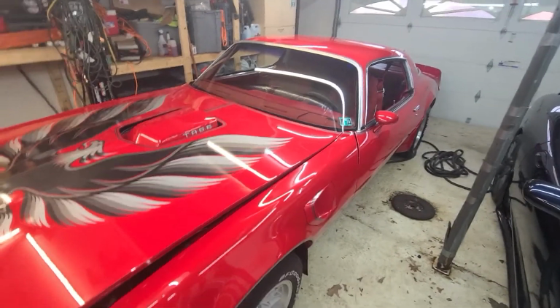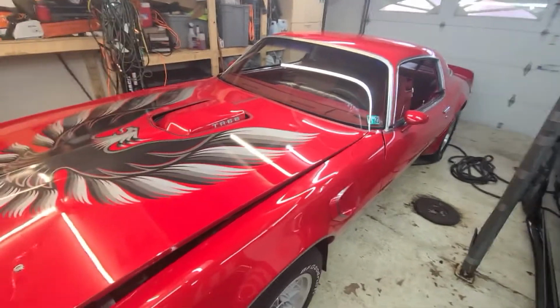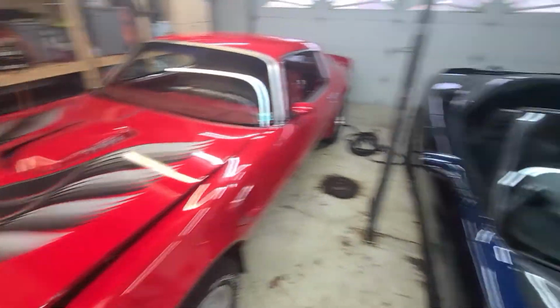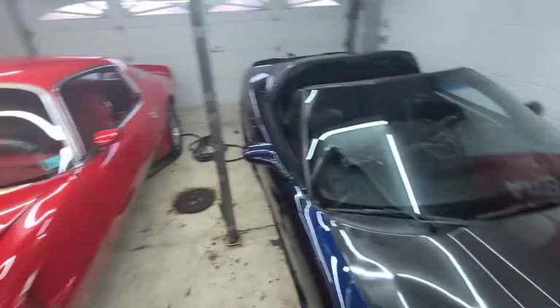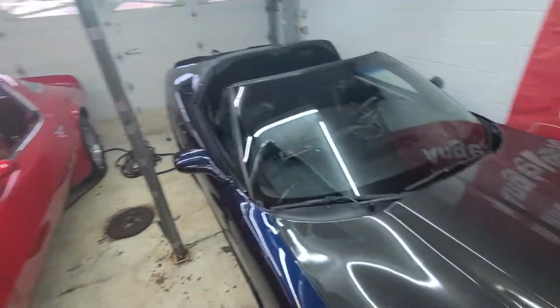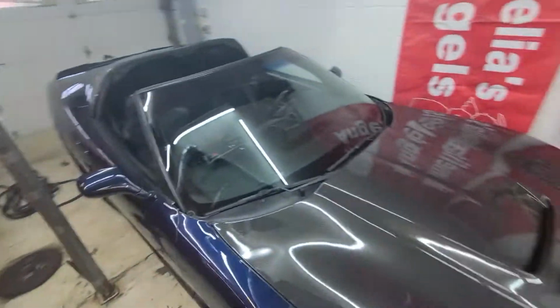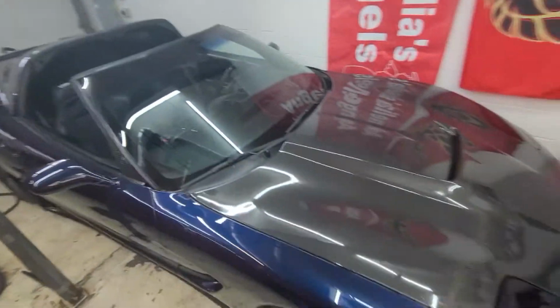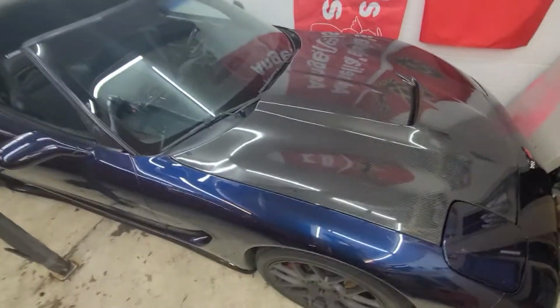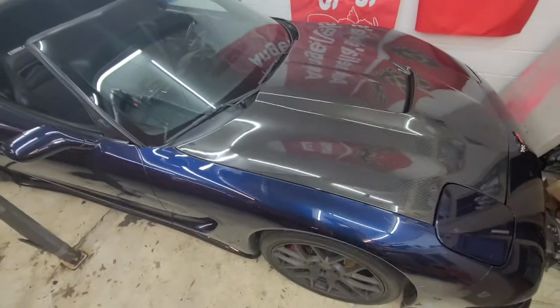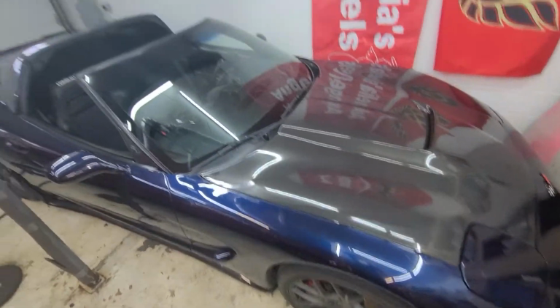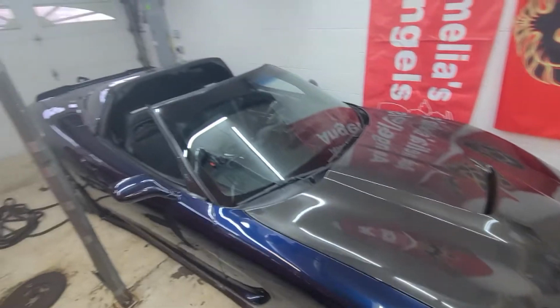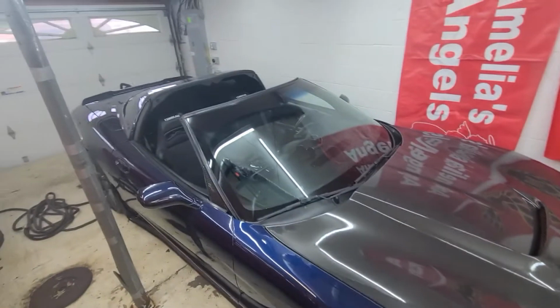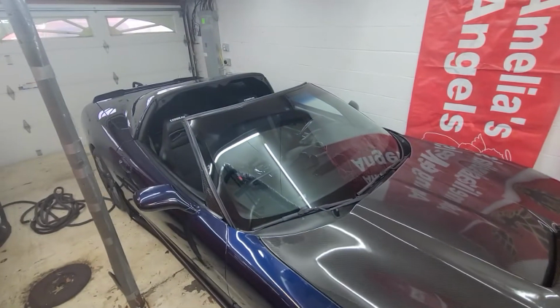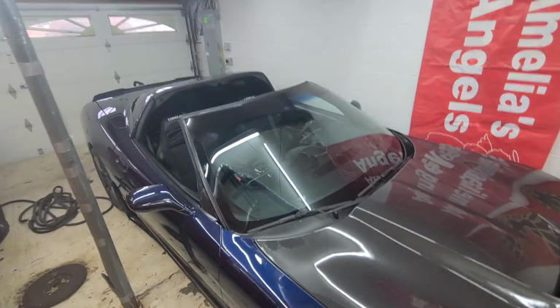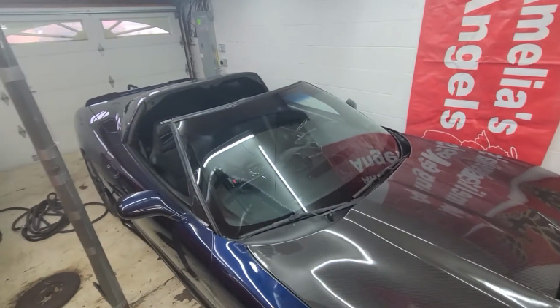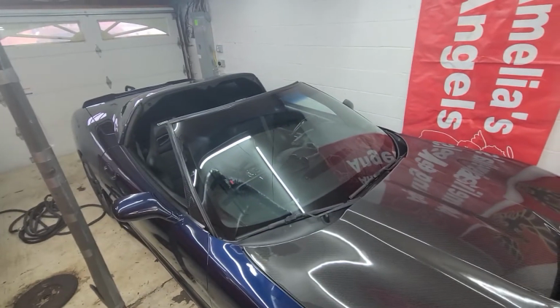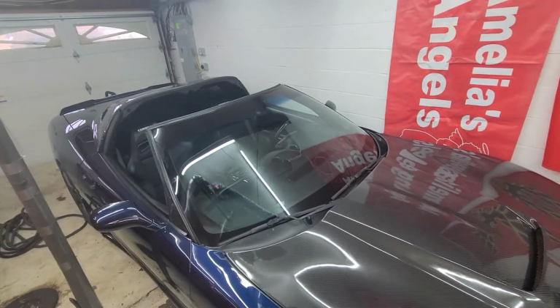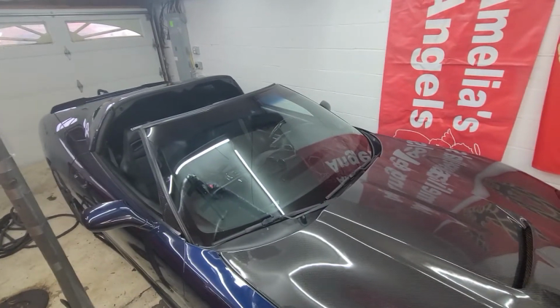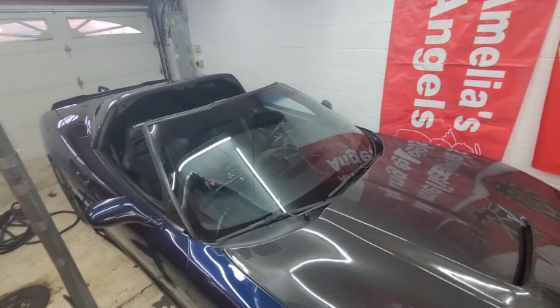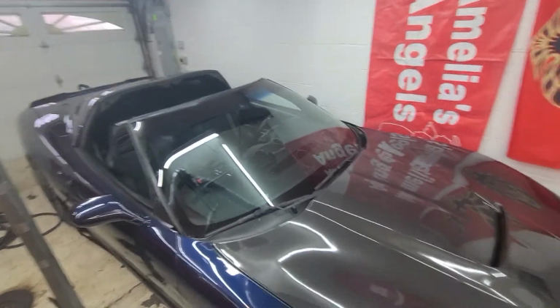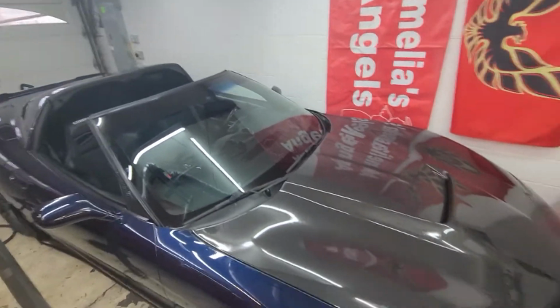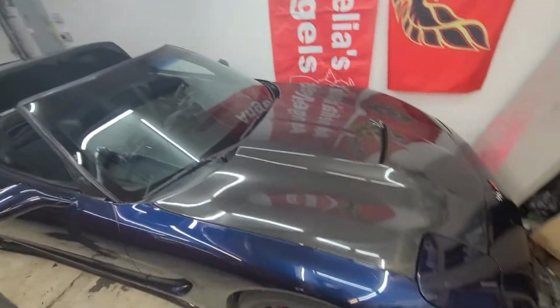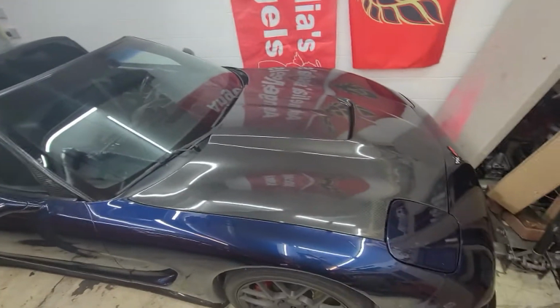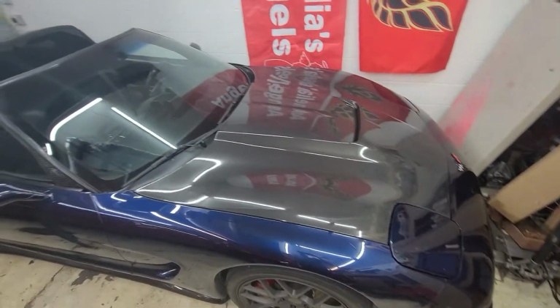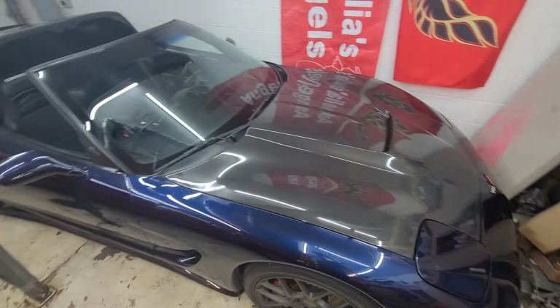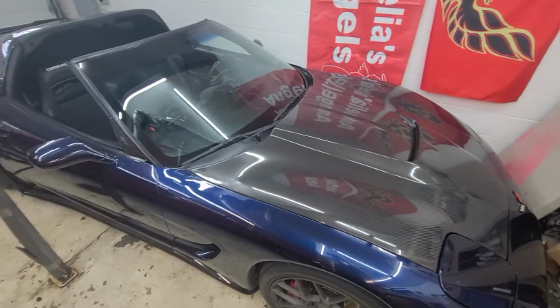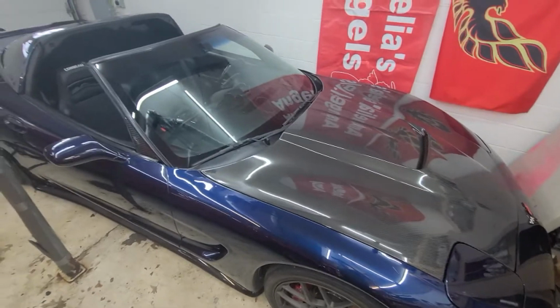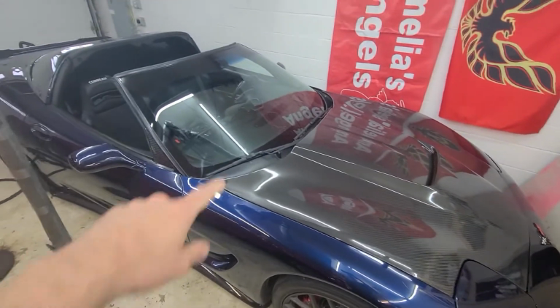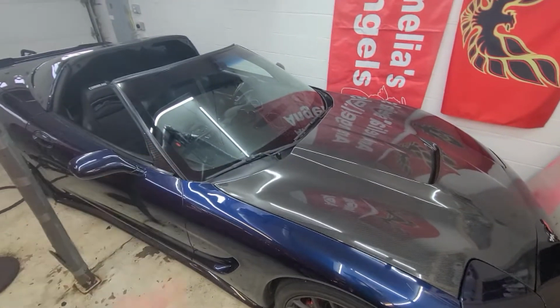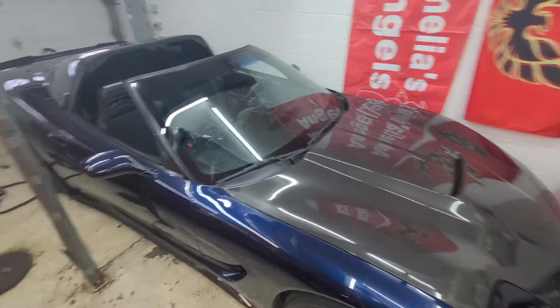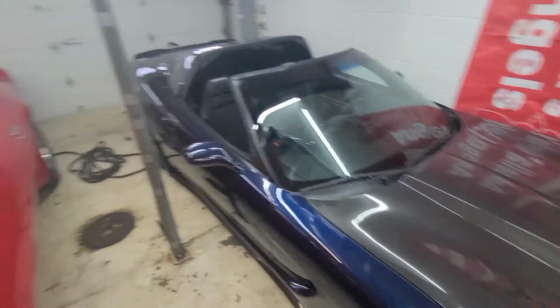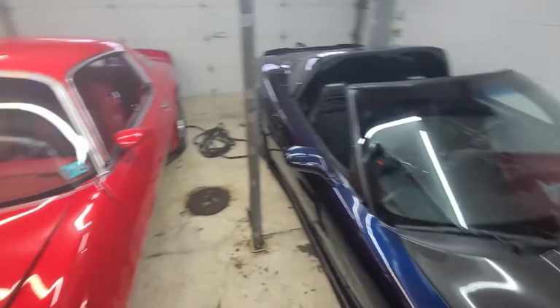Anyway guys, I just wanted to give you an update. The Vette is actually running awesome. I'm going to get my tuner over here to clean up the tune a little bit at some point.